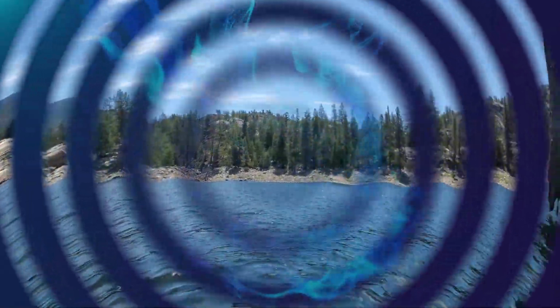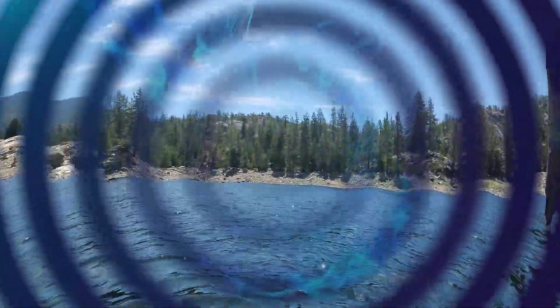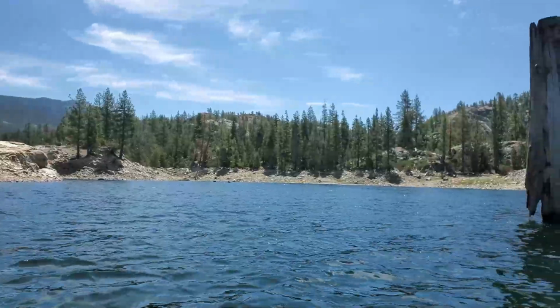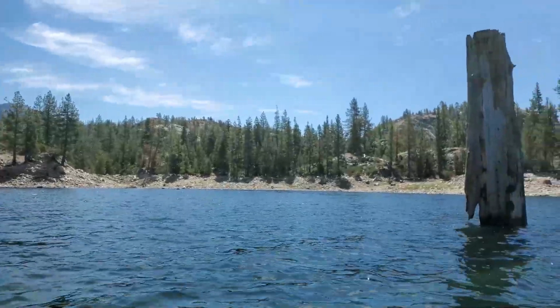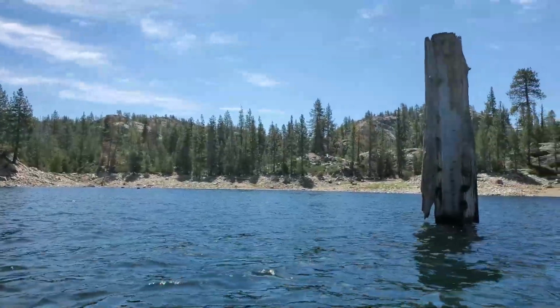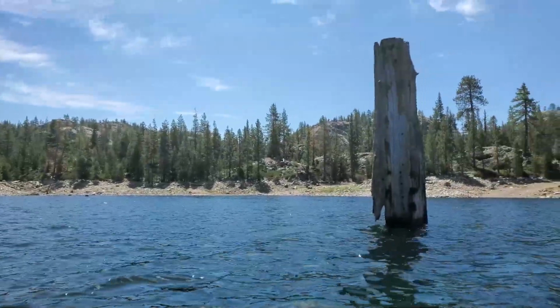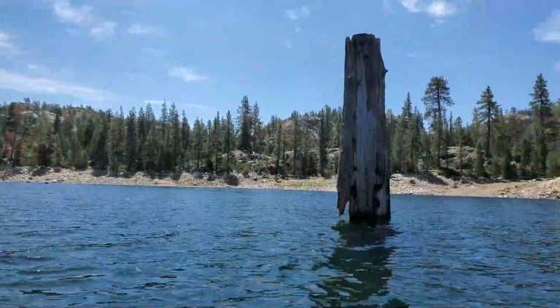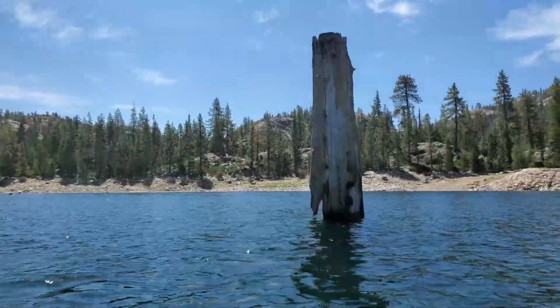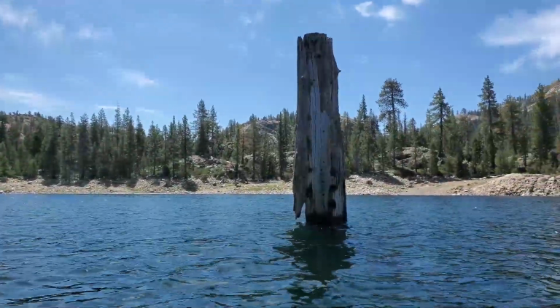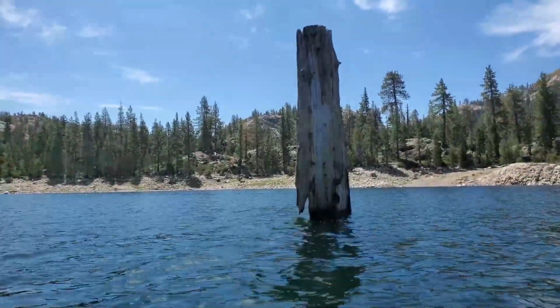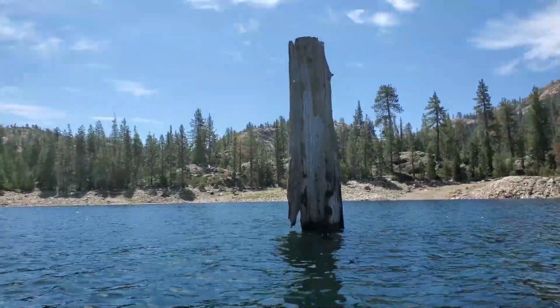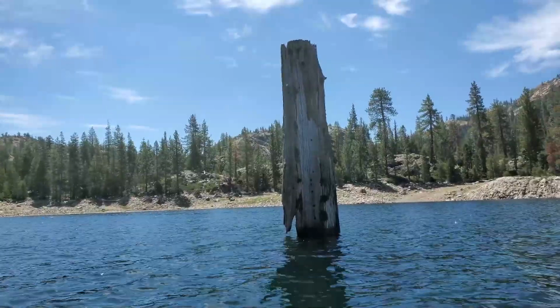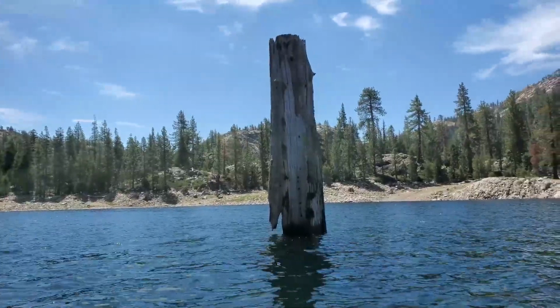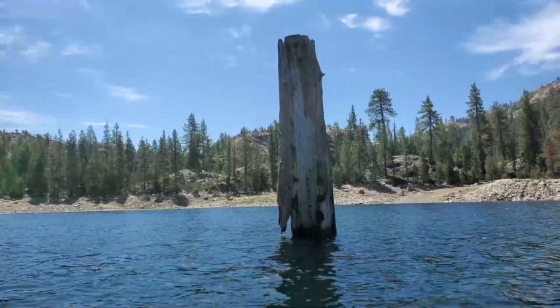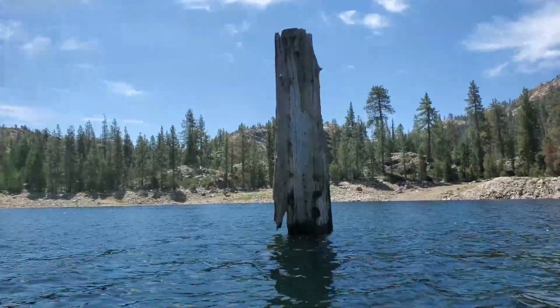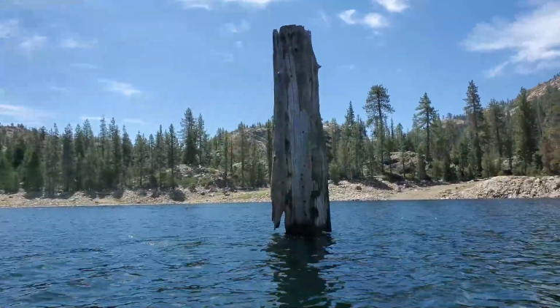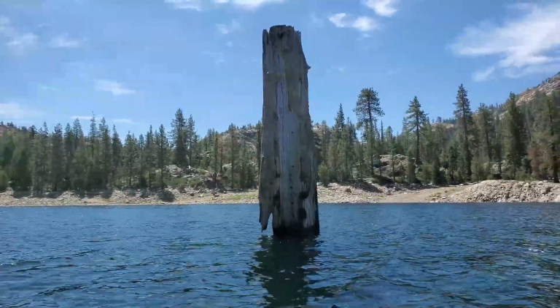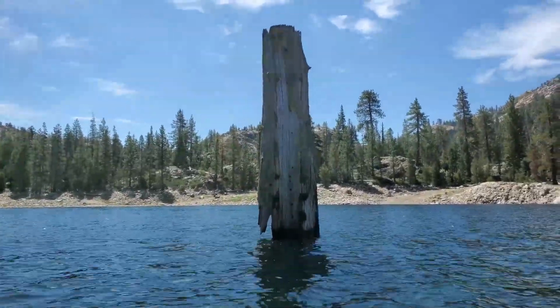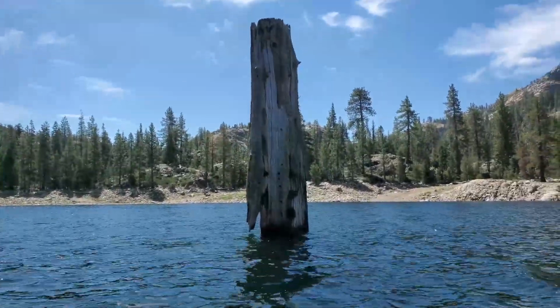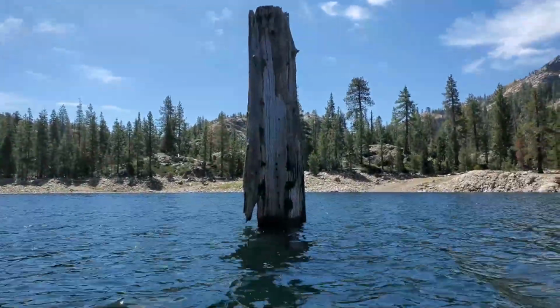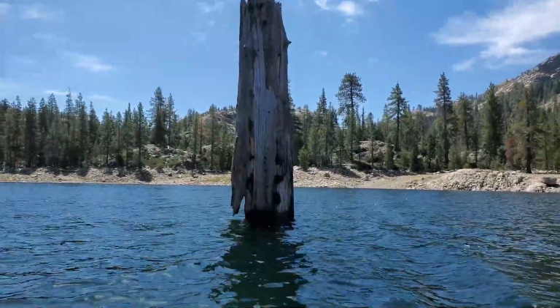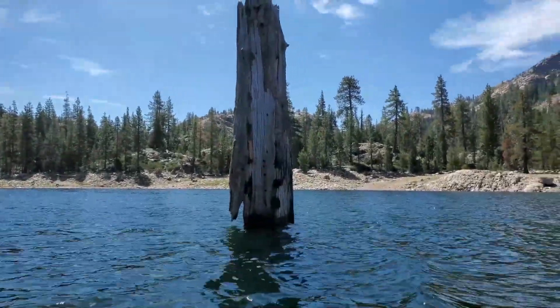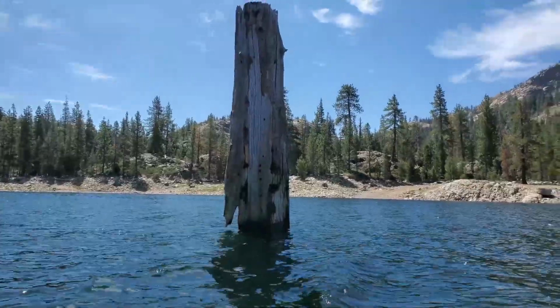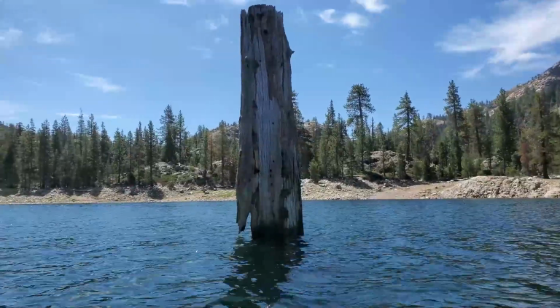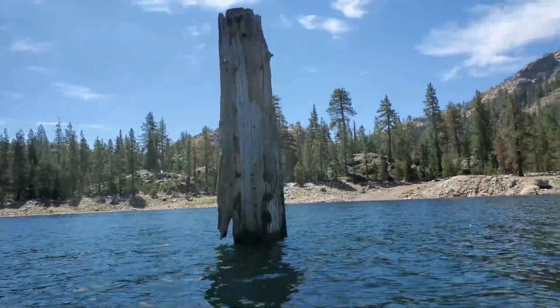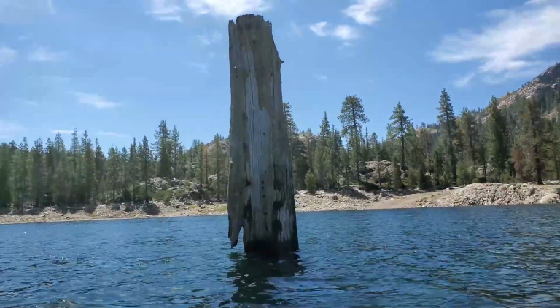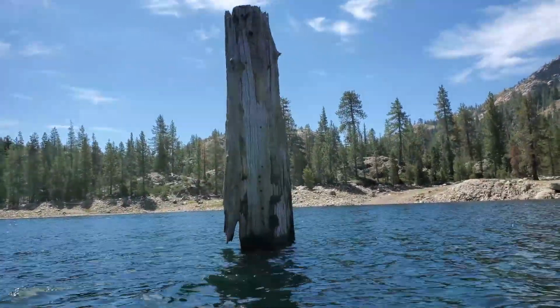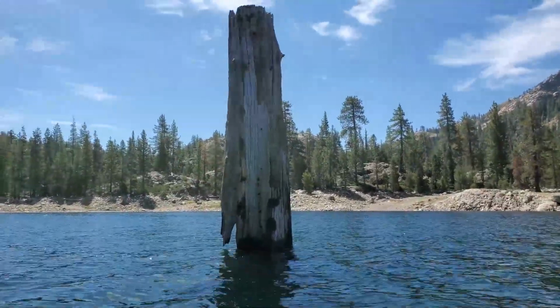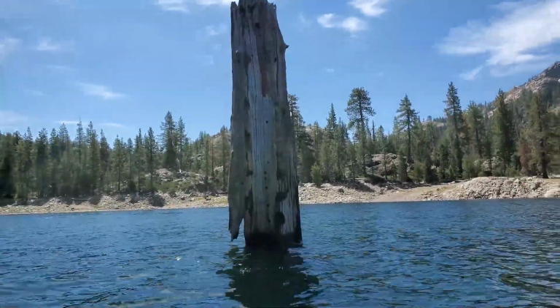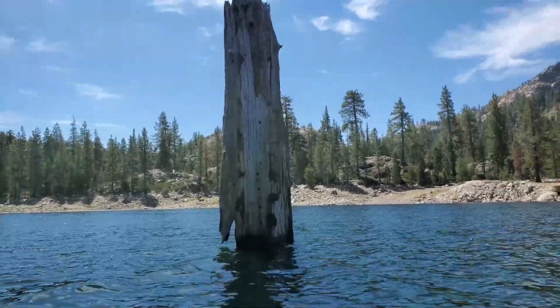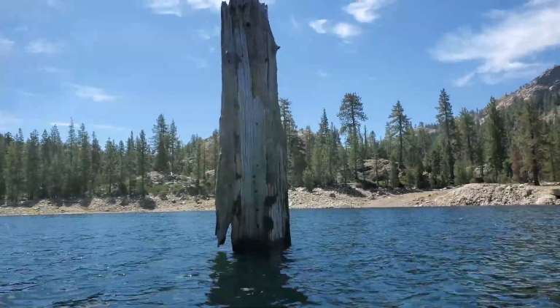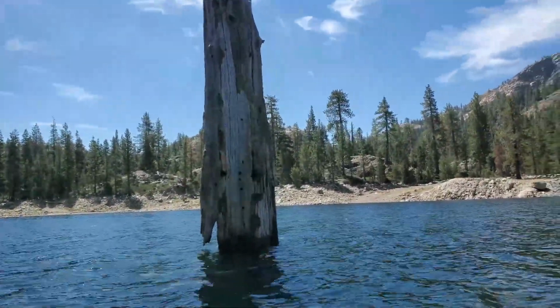So this is Bowman Lake. As you can see, this is the pole I was talking about earlier — it's a tree or a piling or something. It's probably further than I thought, probably 15 to 20 feet out of the water right now.